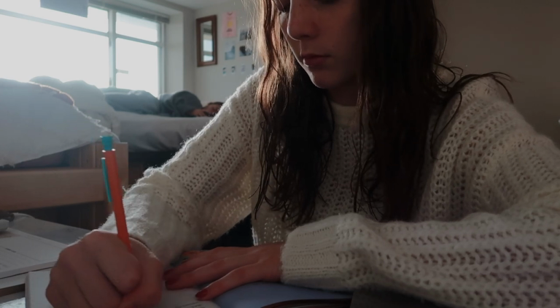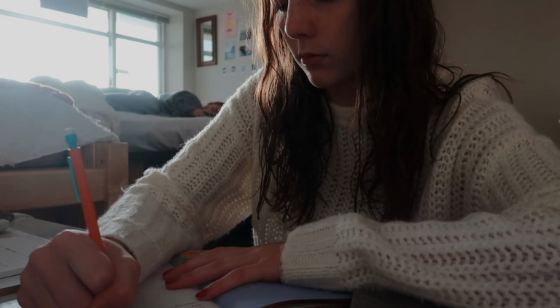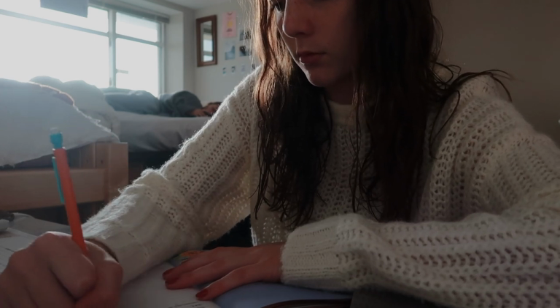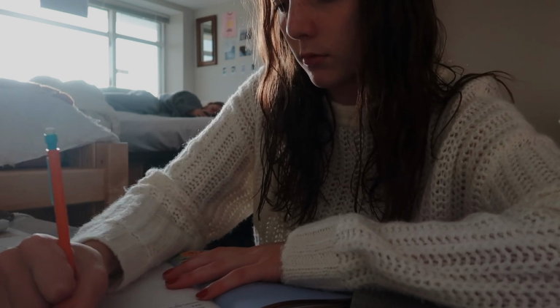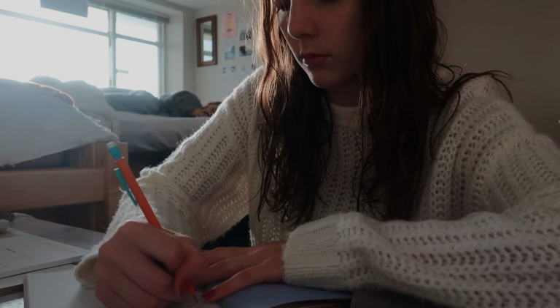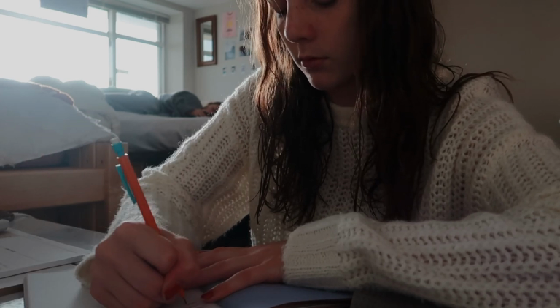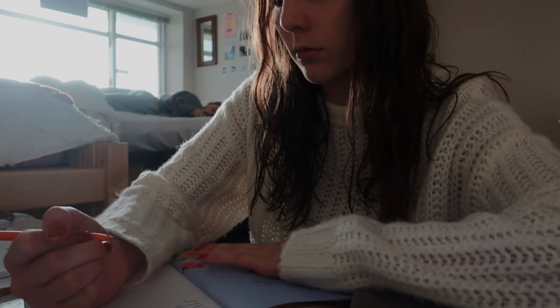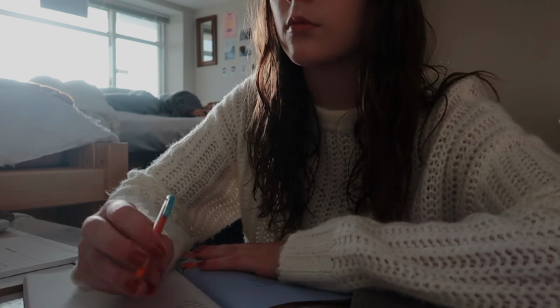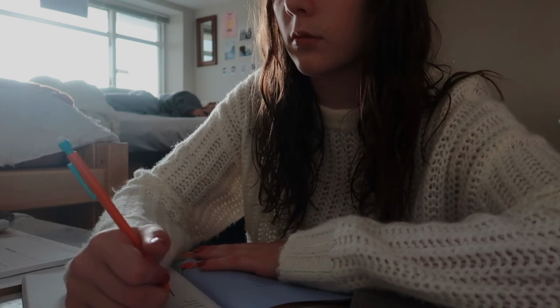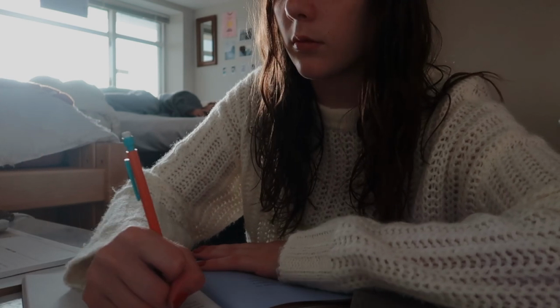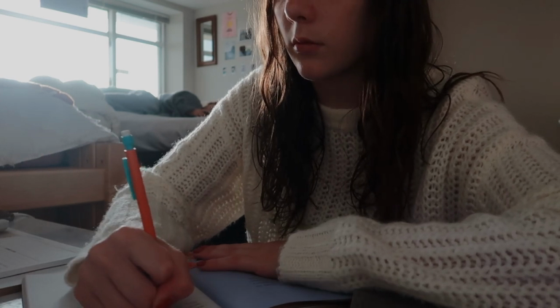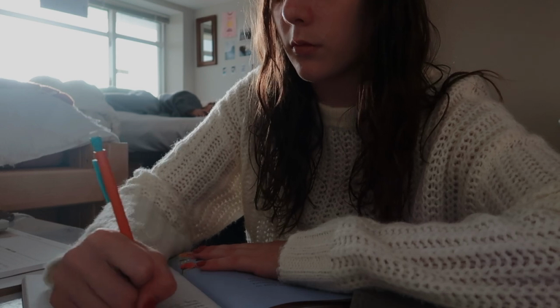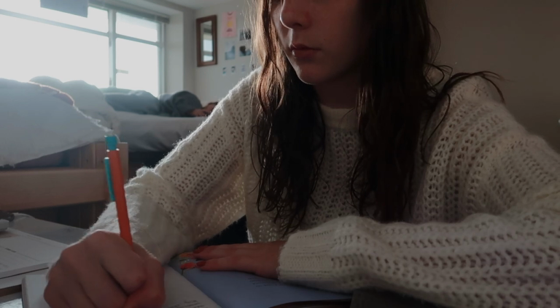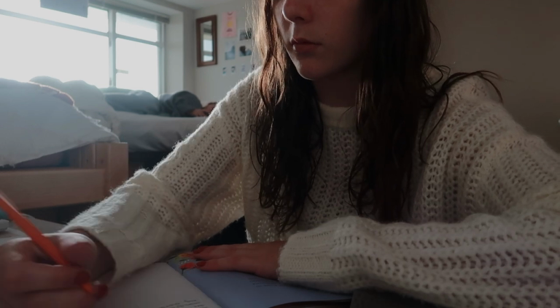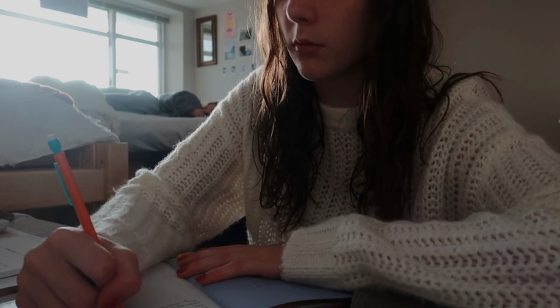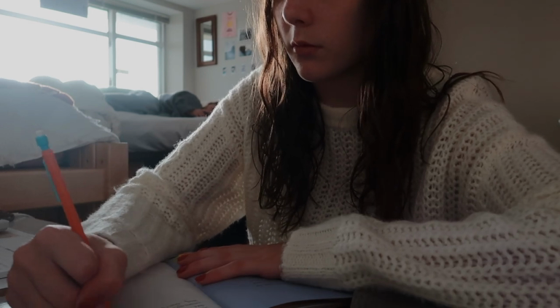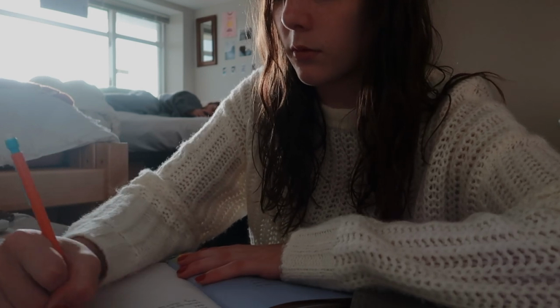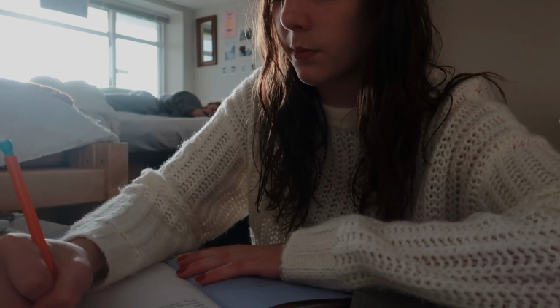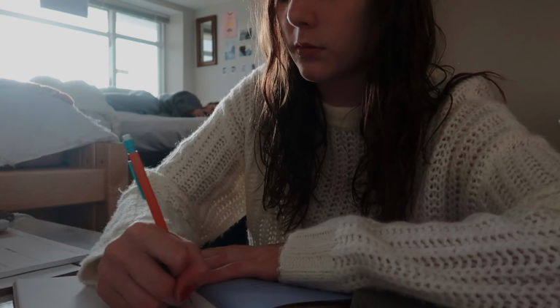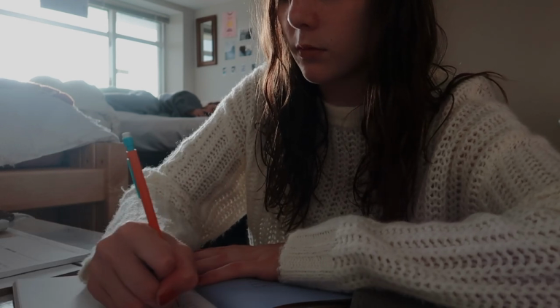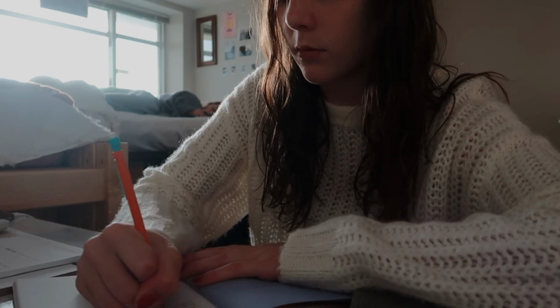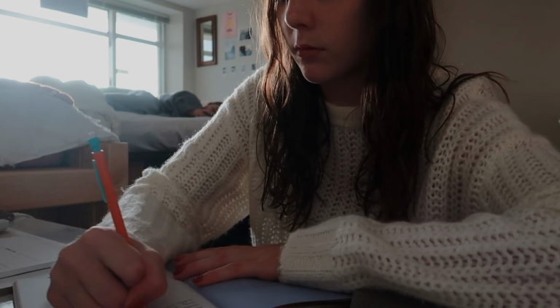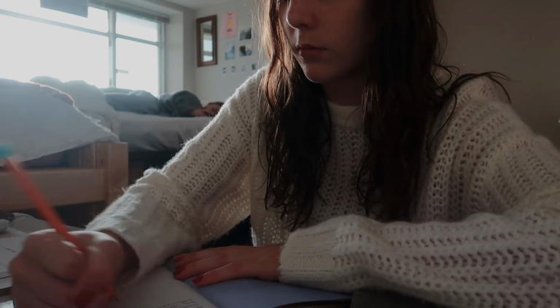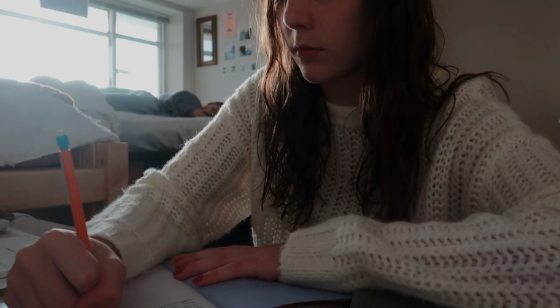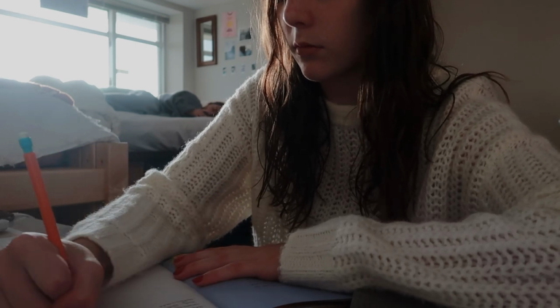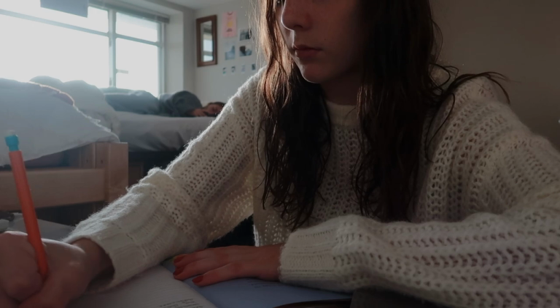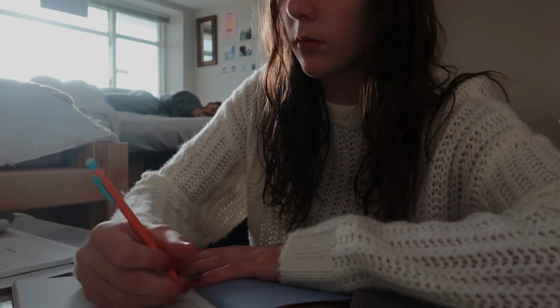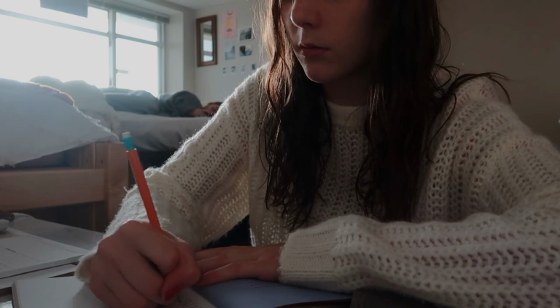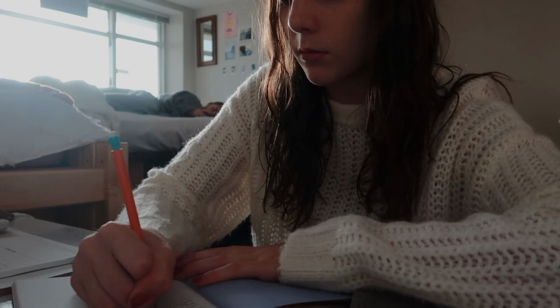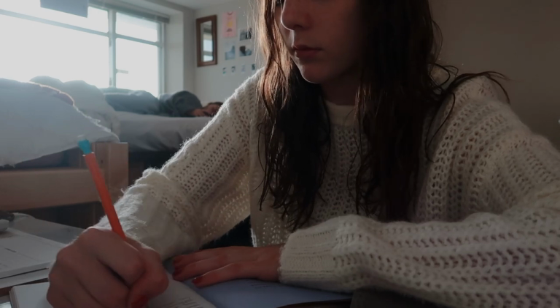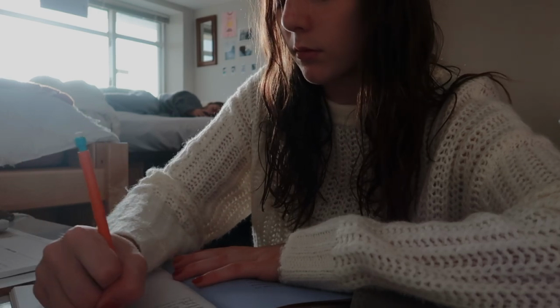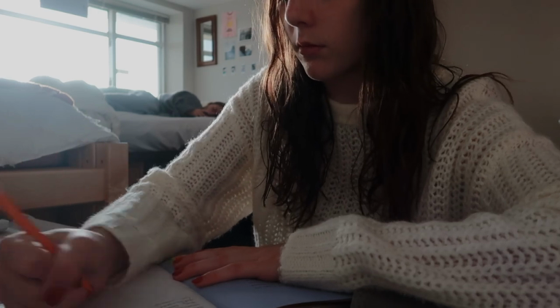I always find that journaling — it could be a journal book like this or just a regular journal — I would definitely recommend it. Just put down your thoughts and give yourself that time in the morning. And as you guys can see, Kristen has woken up.